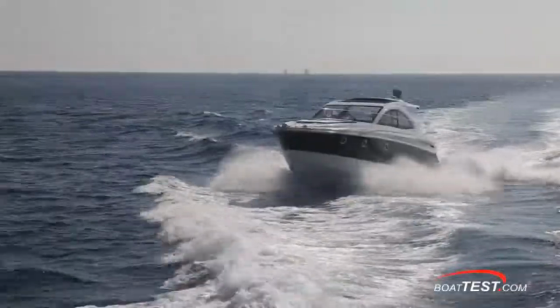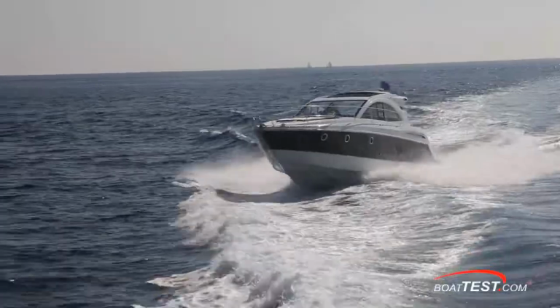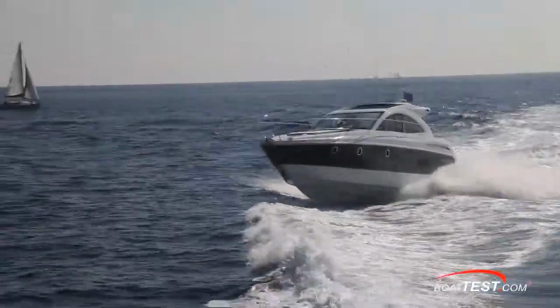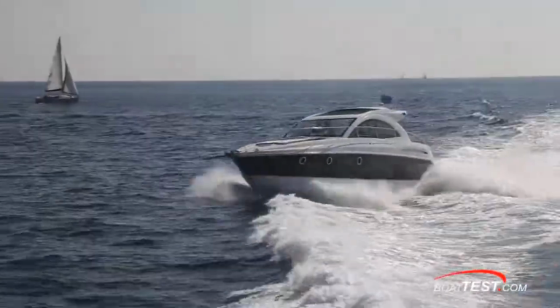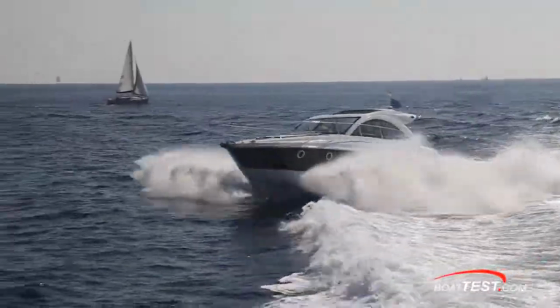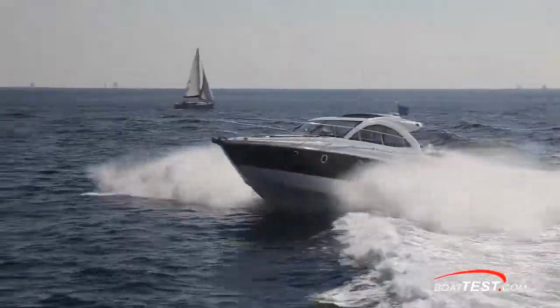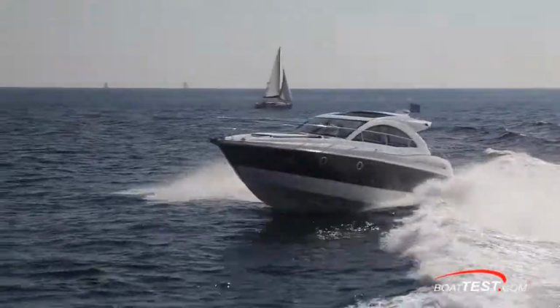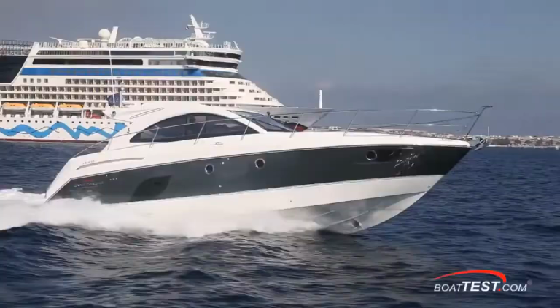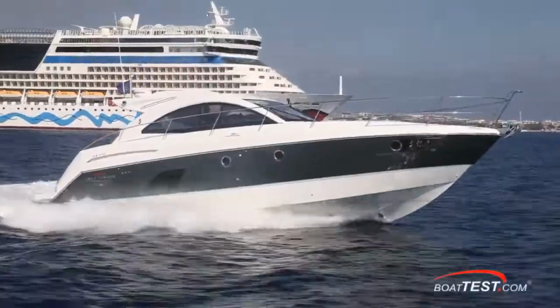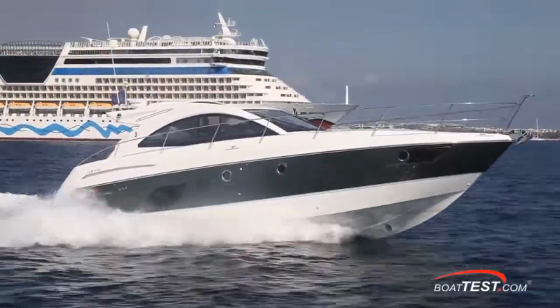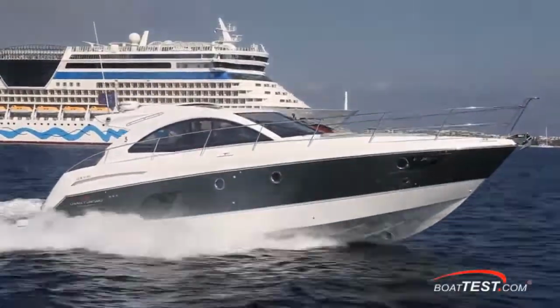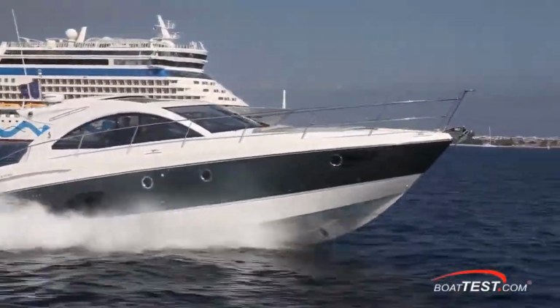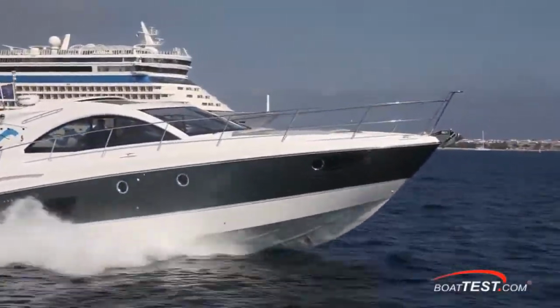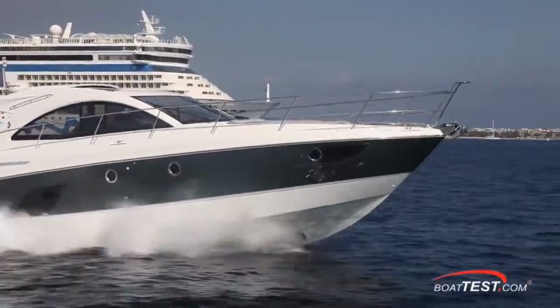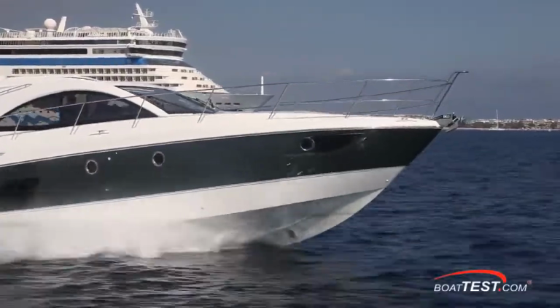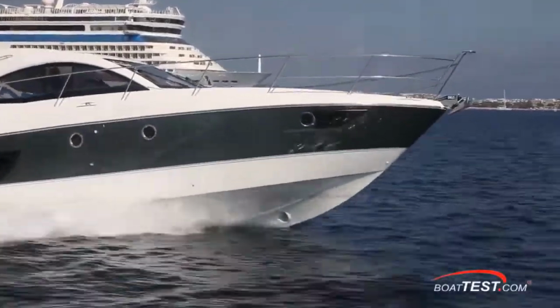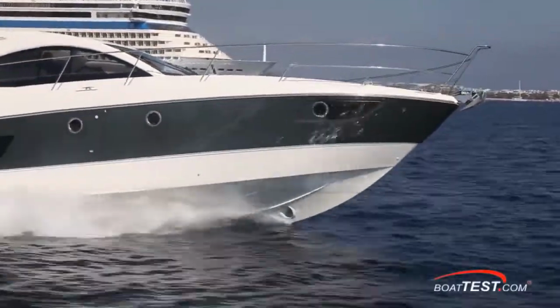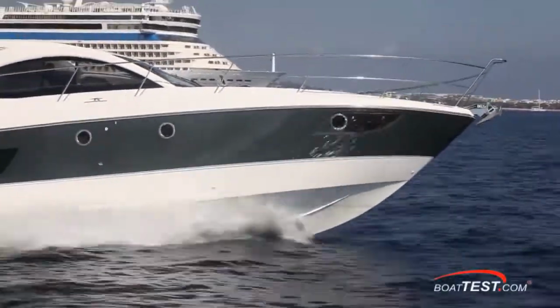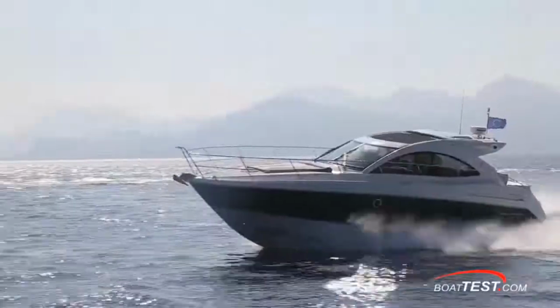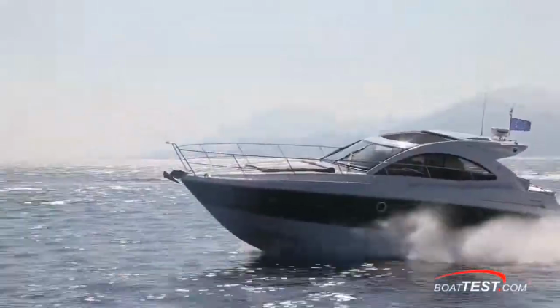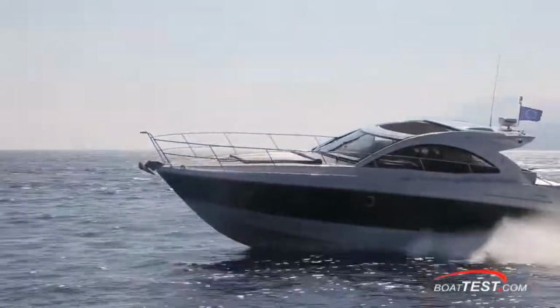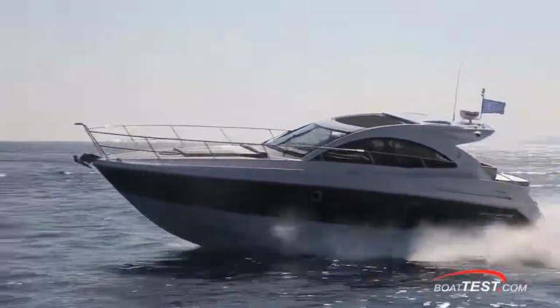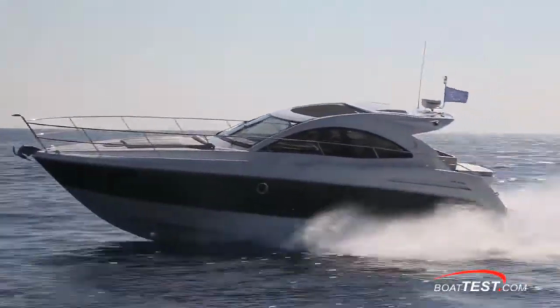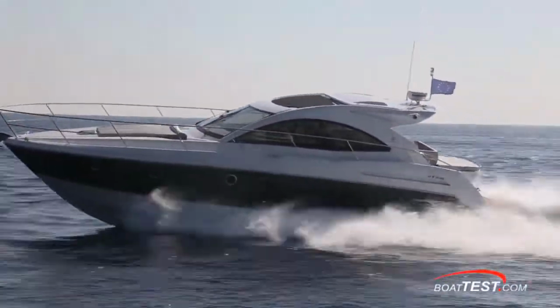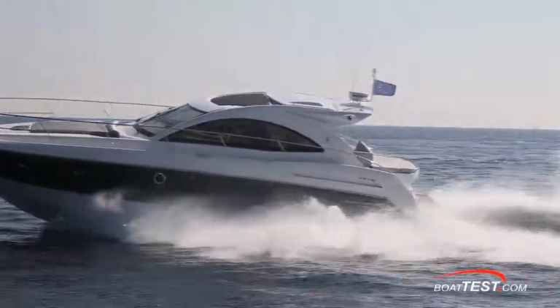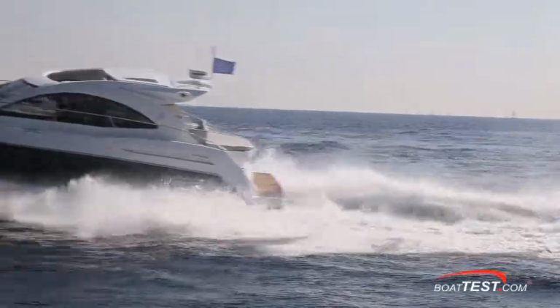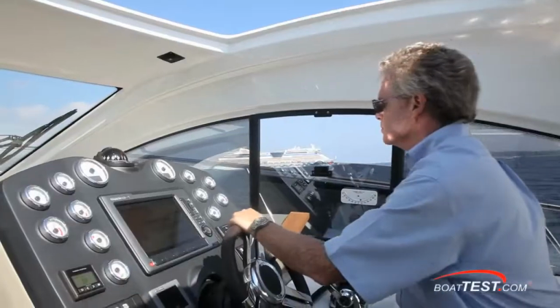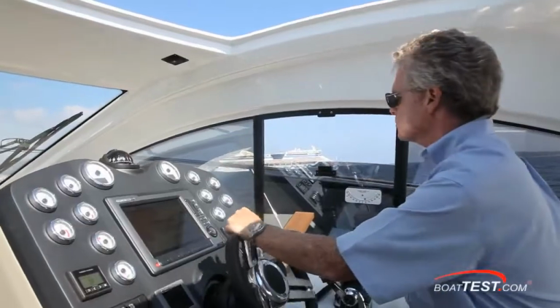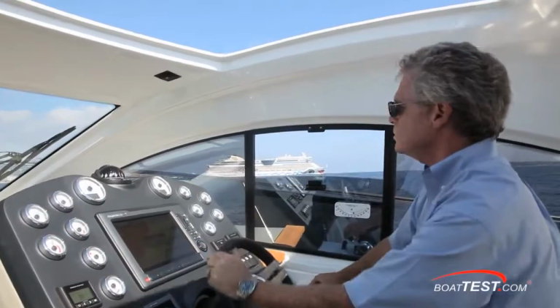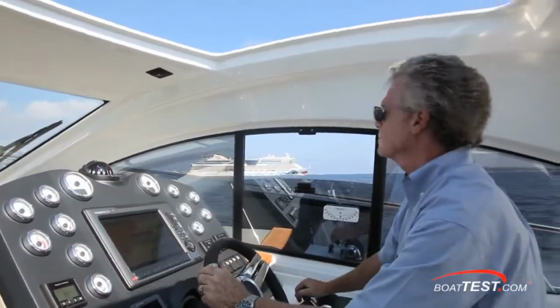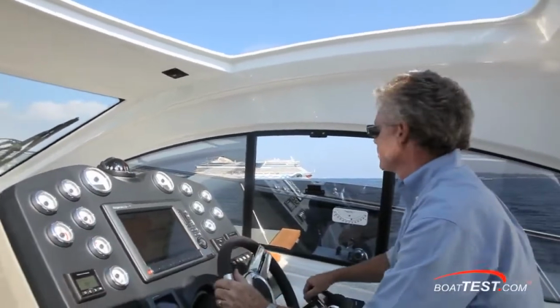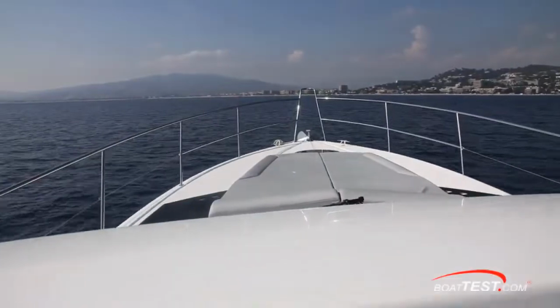One thing that really makes a difference in this boat's performance is the patented Airstep hull. Beneteau has found a unique way of adding air under the running surface while increasing that running surface at the same time. And the results are extraordinary through a wide spectrum of handling characteristics.